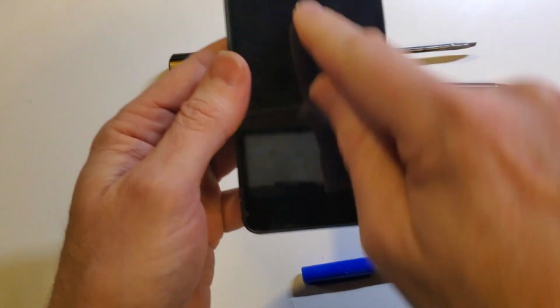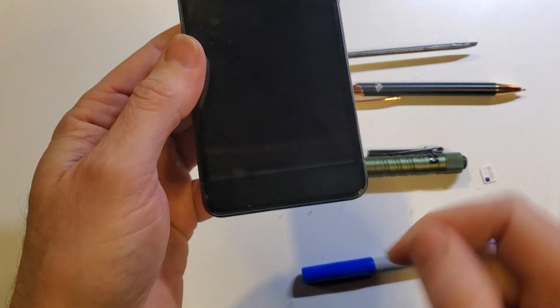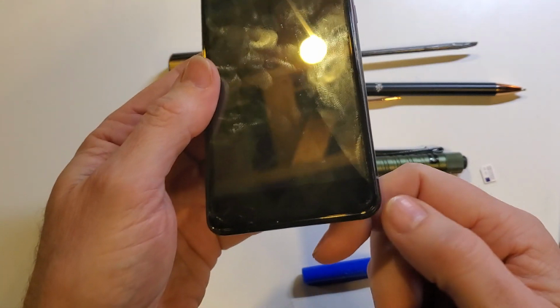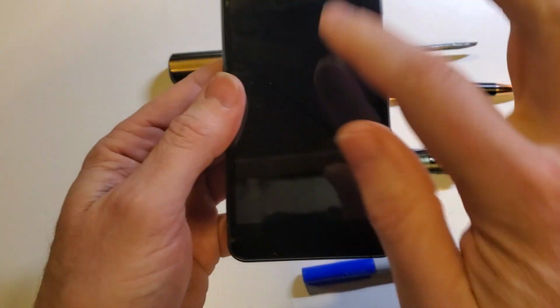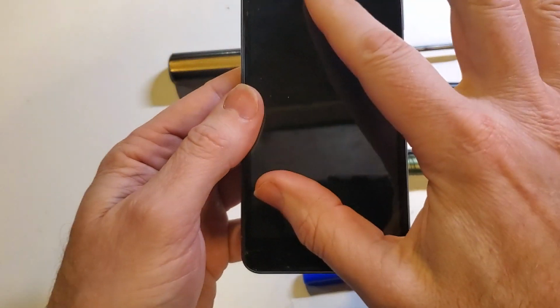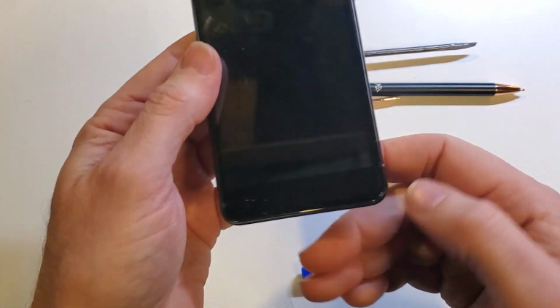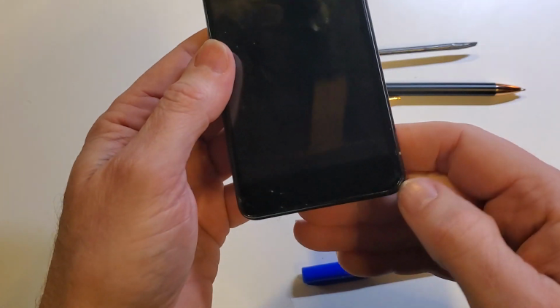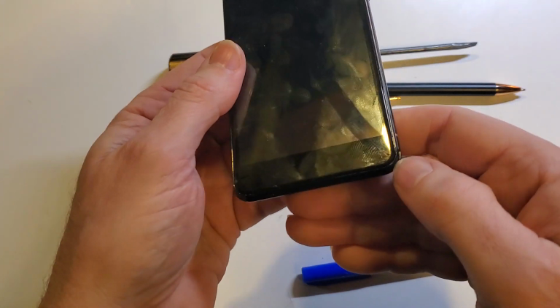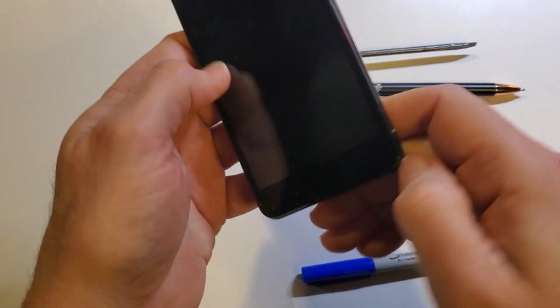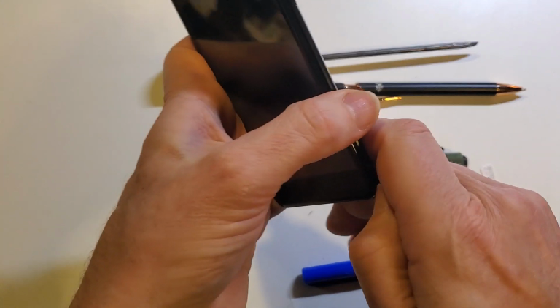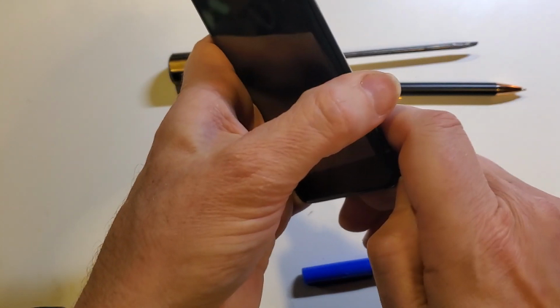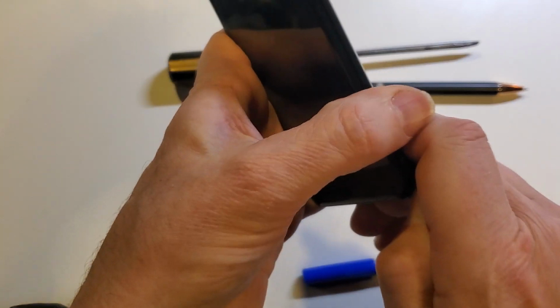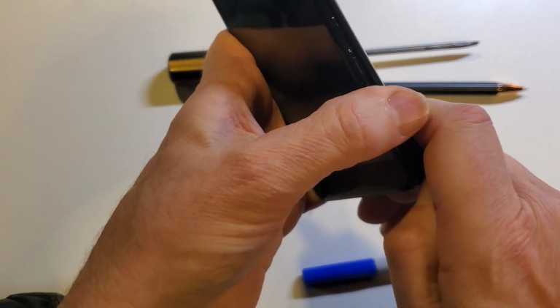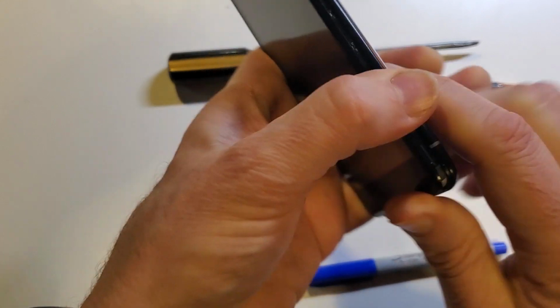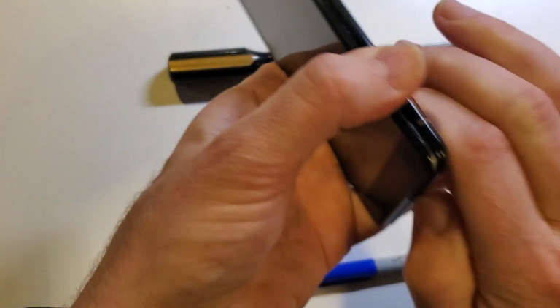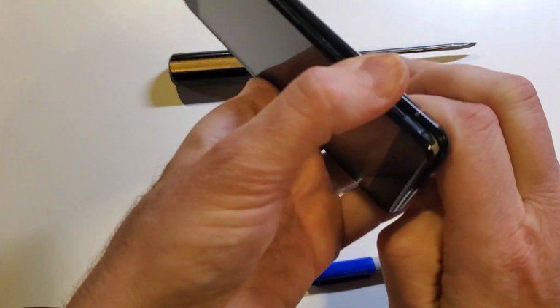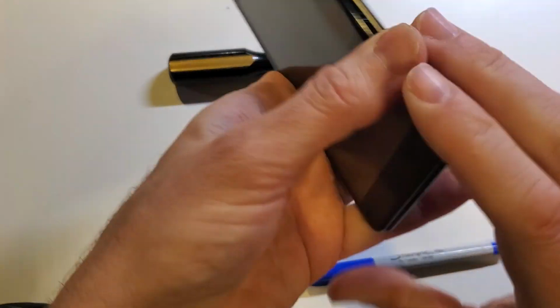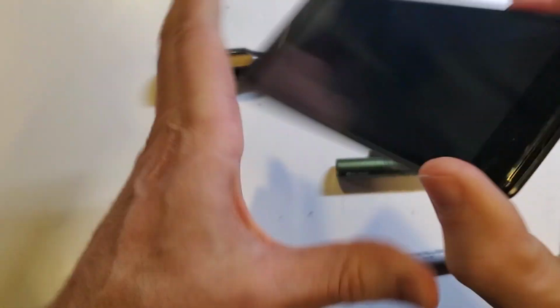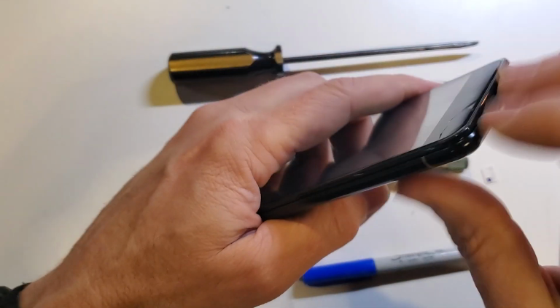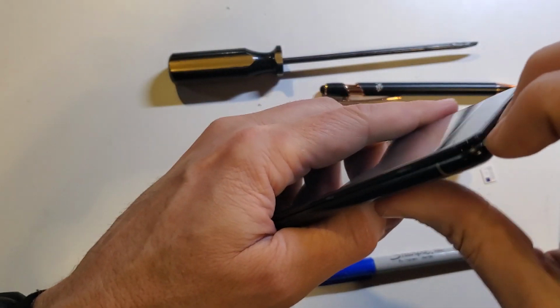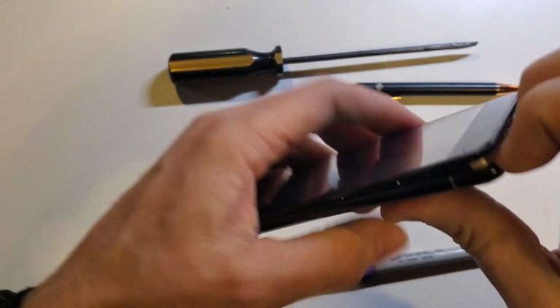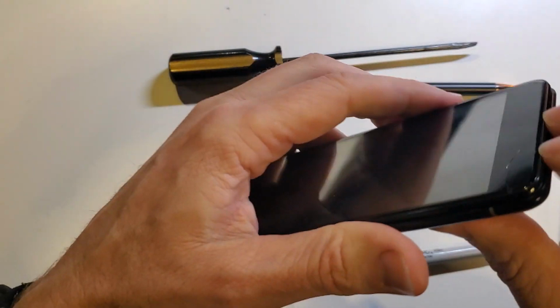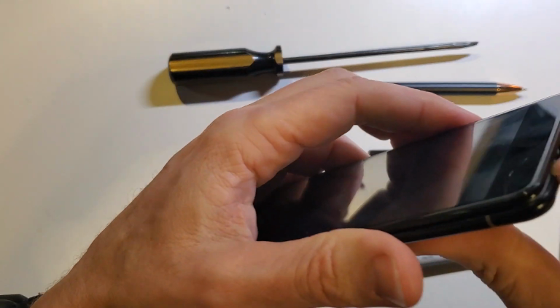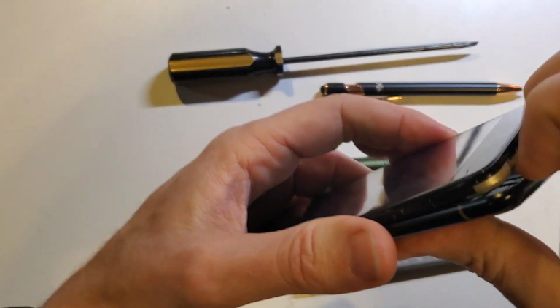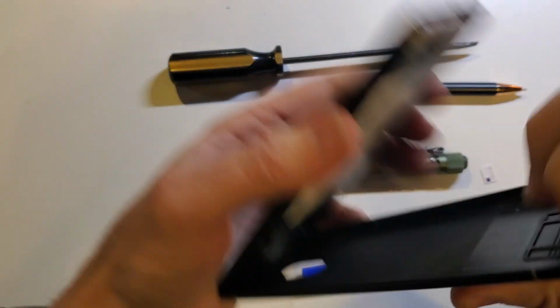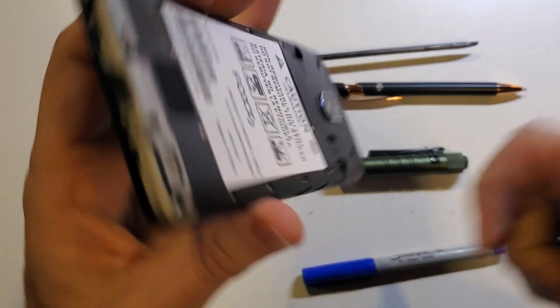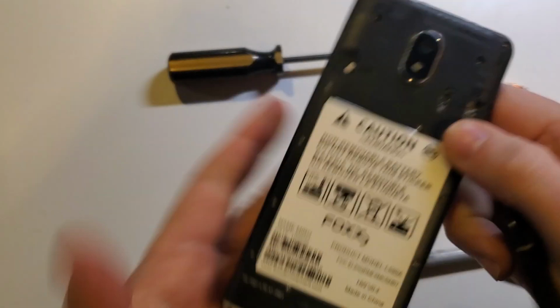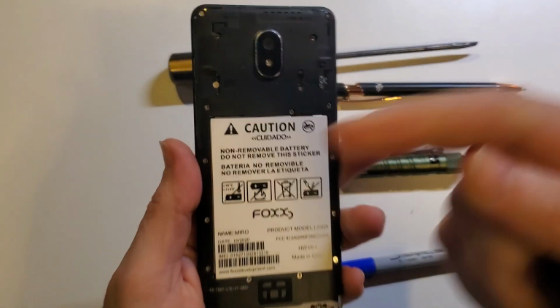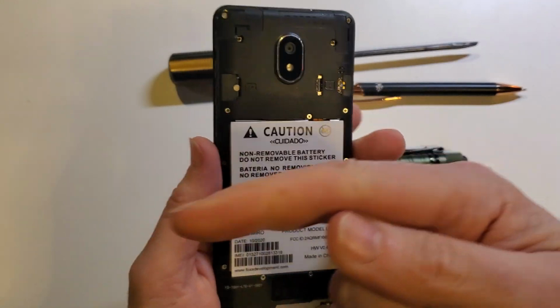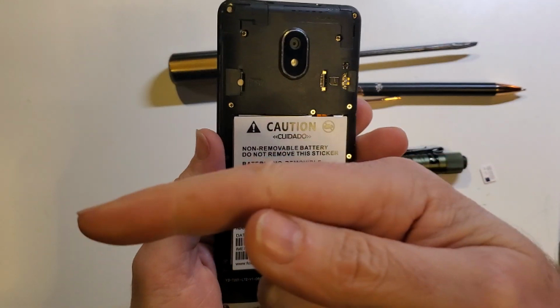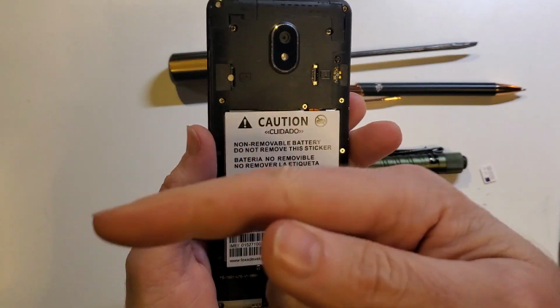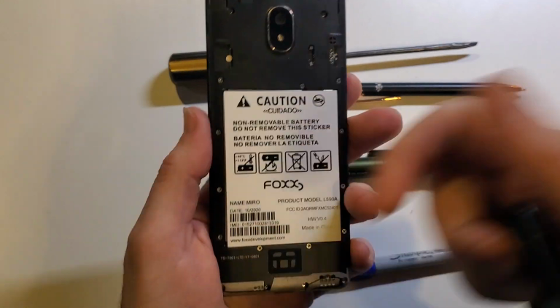So bottom right of the device, with the device off, we're going to put our fingernail right in there and pop that open. If you need help with other strategies to get that back off, I'll link a video right in this corner.